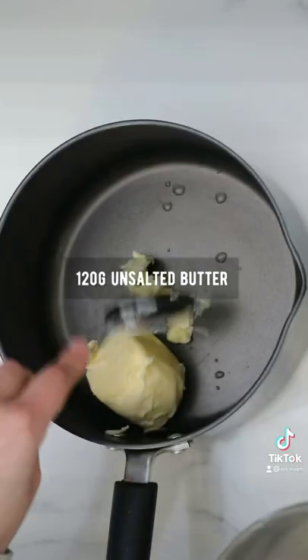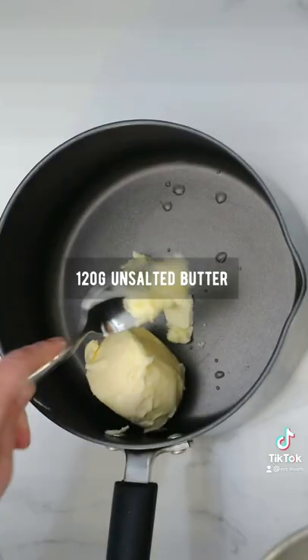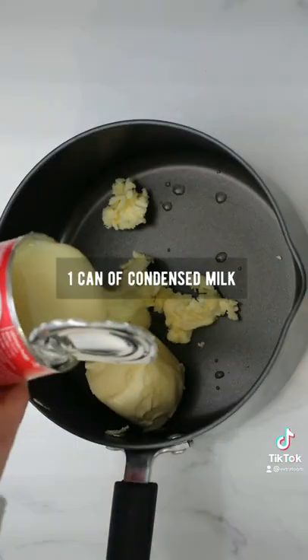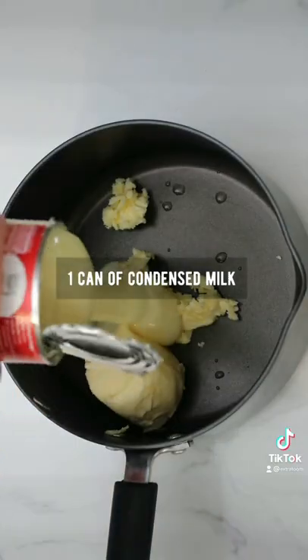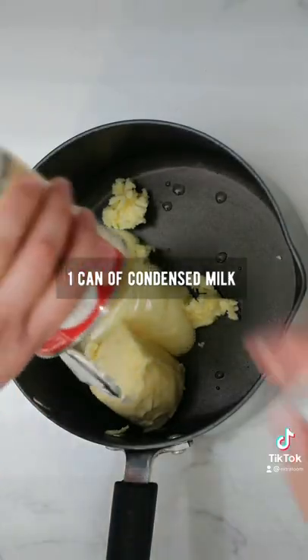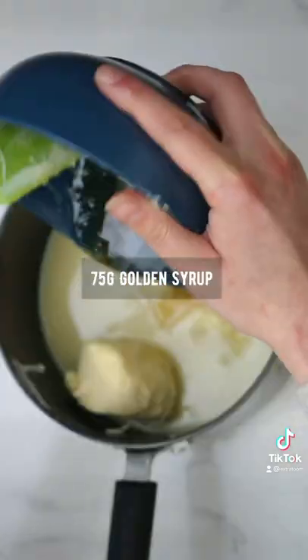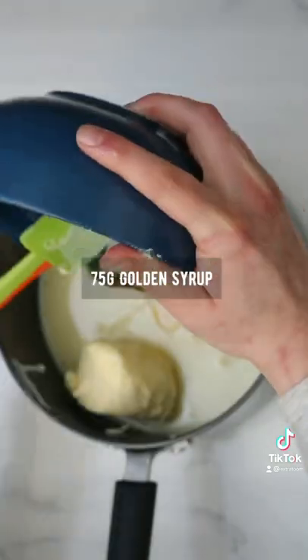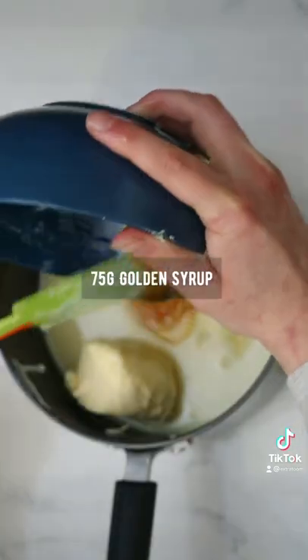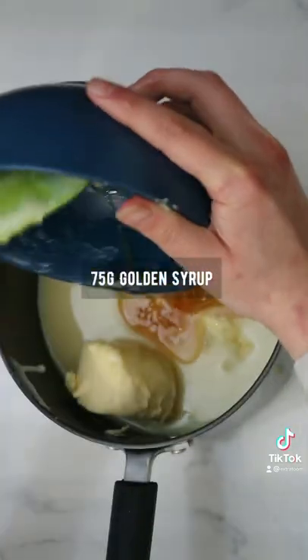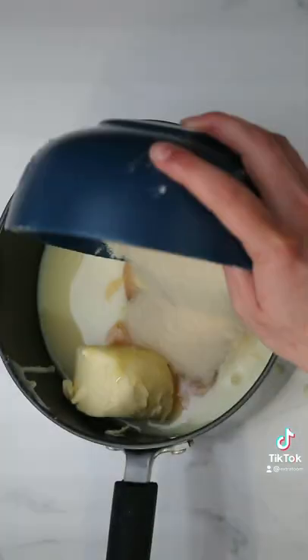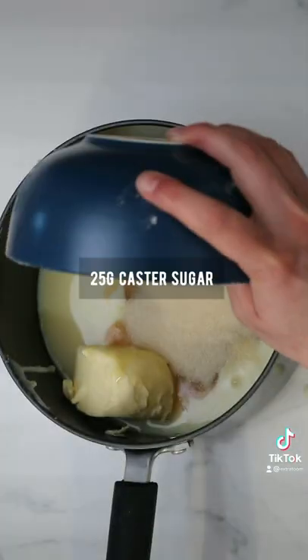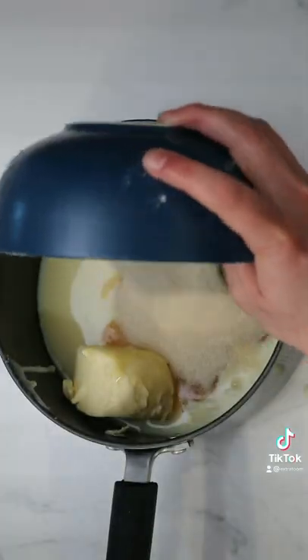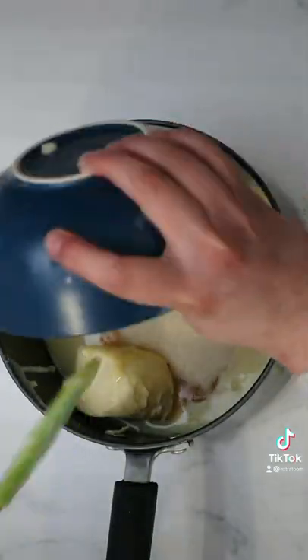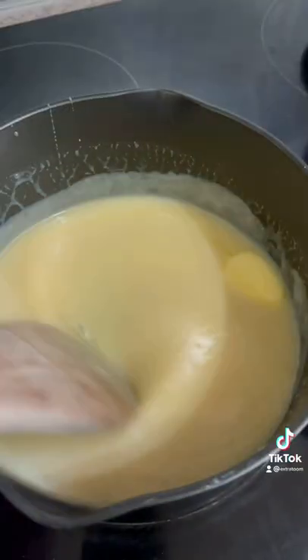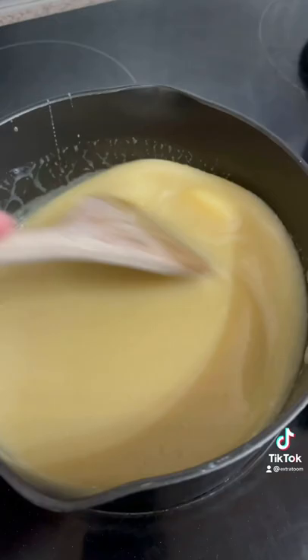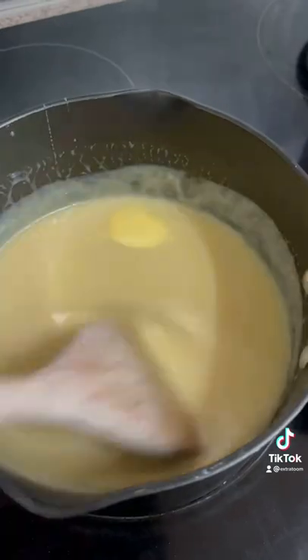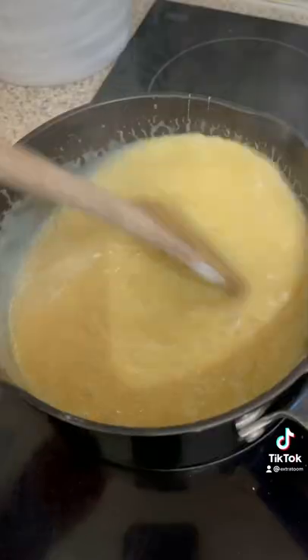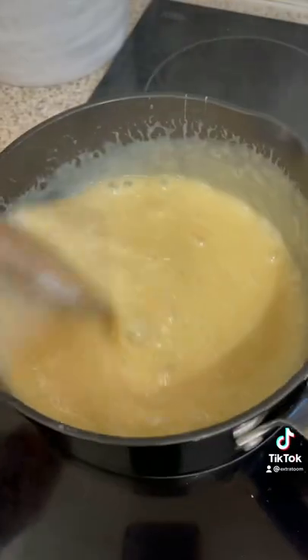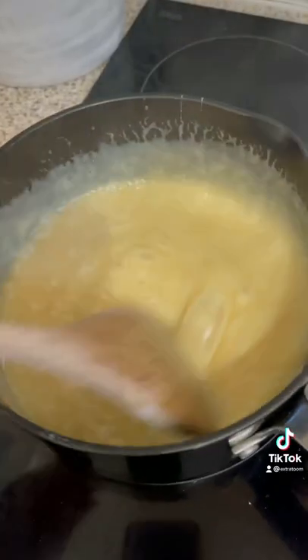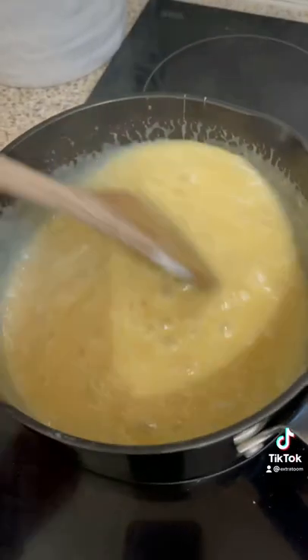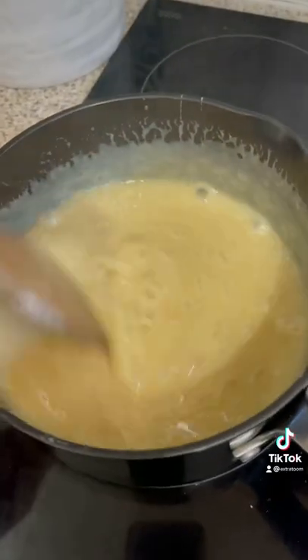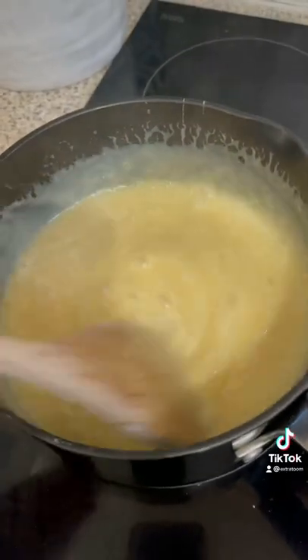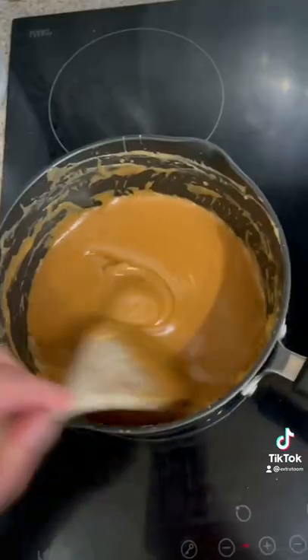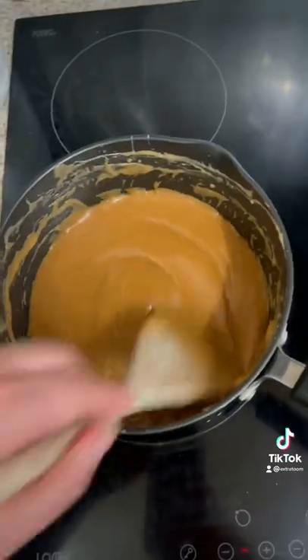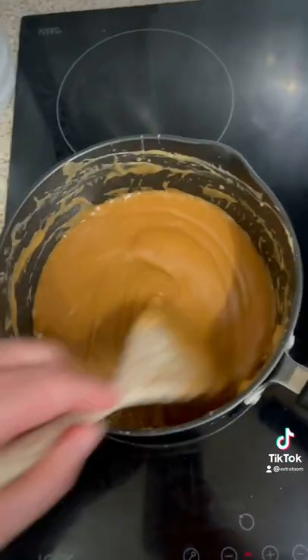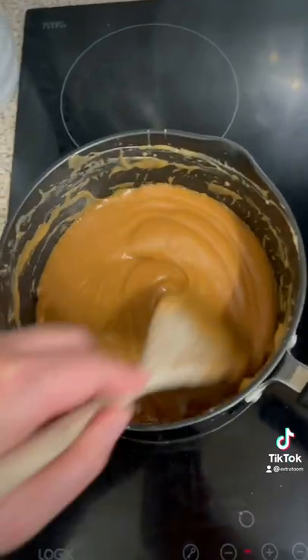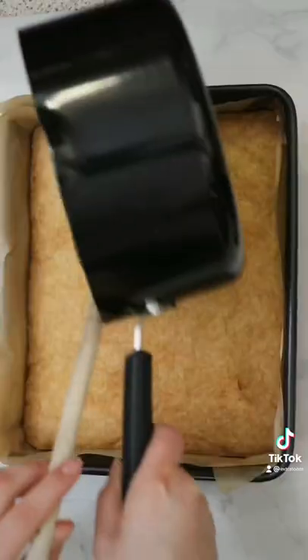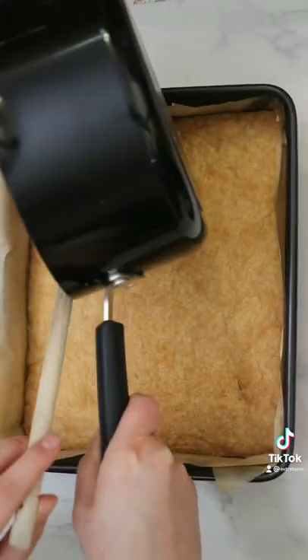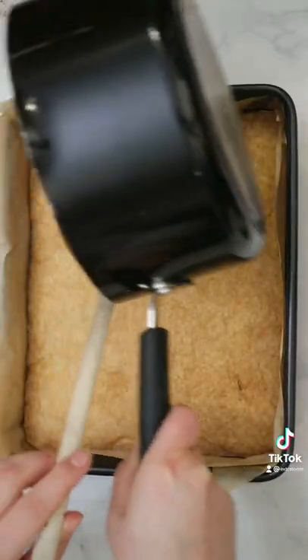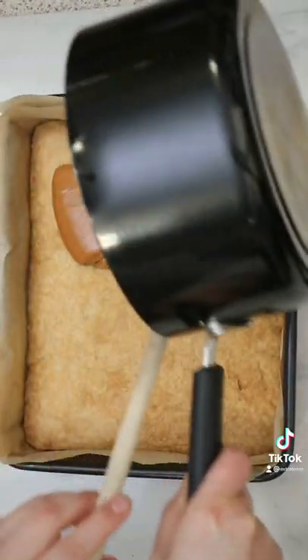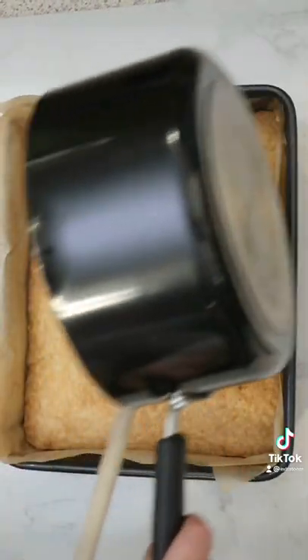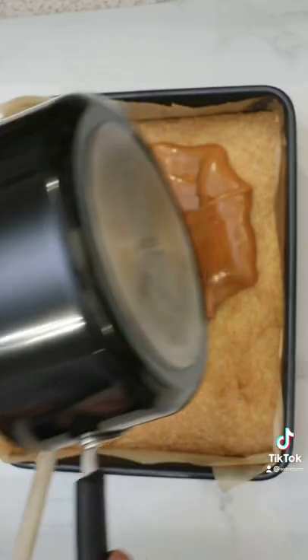Now for the caramel, add all the ingredients that you can see on the screen and start mixing it on high heat. Once the caramel starts to boil, lower the heat and keep mixing for a good 20 minutes until you get your caramel.